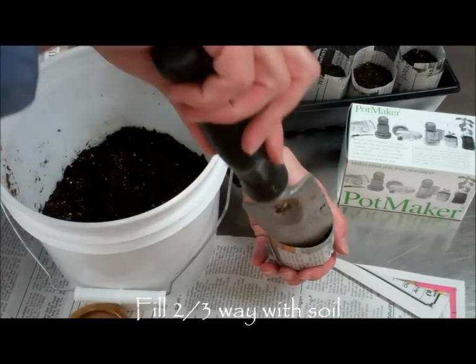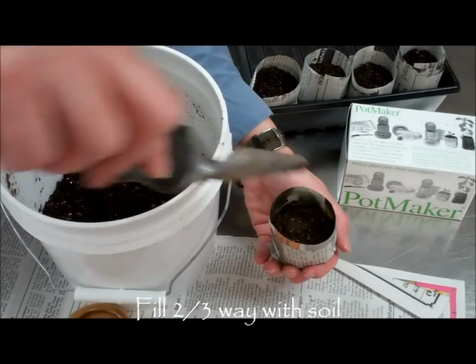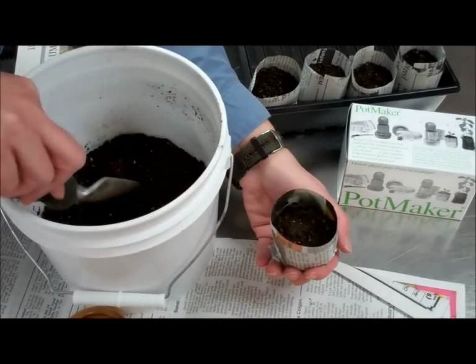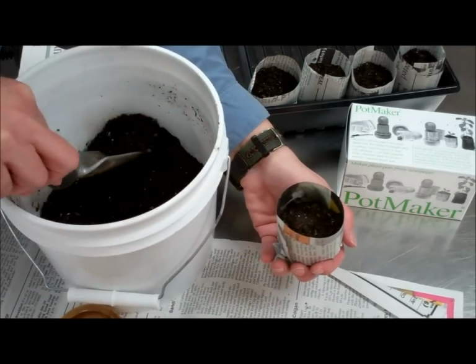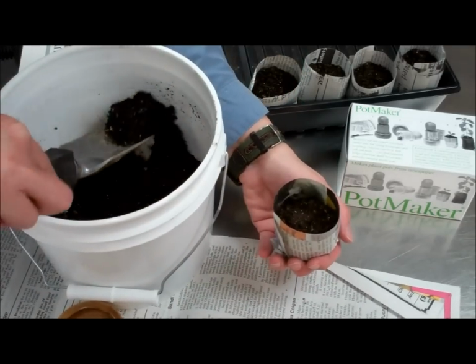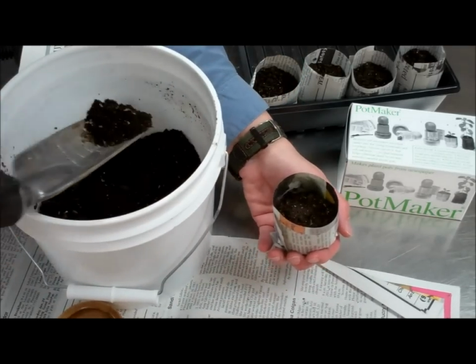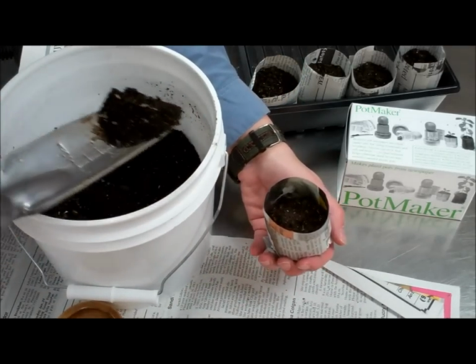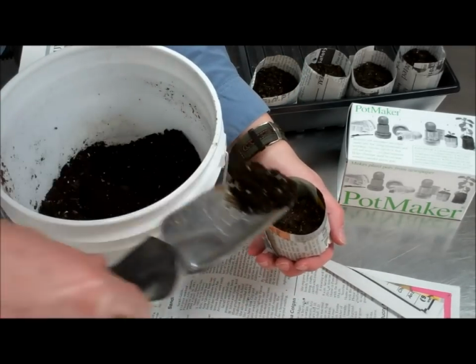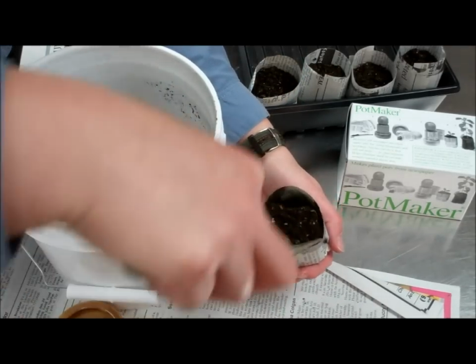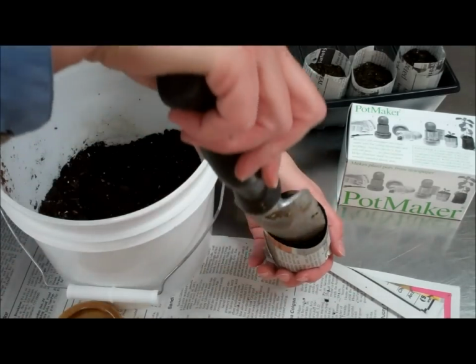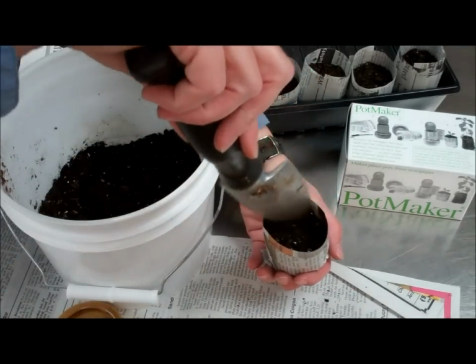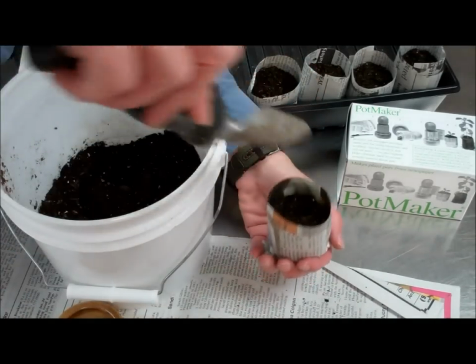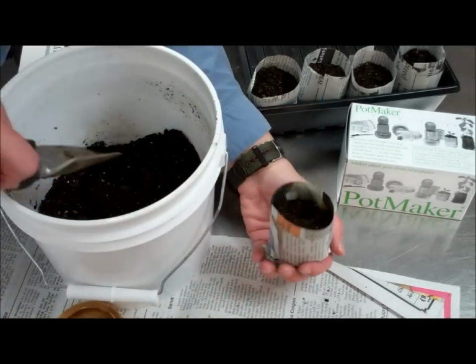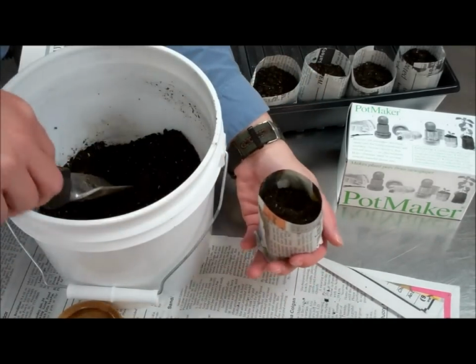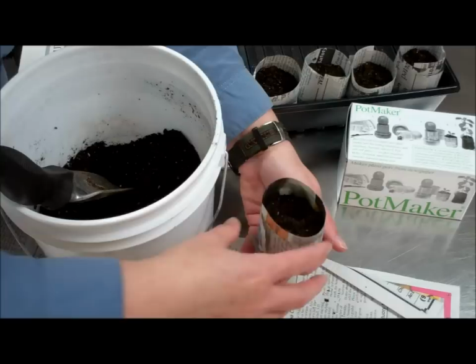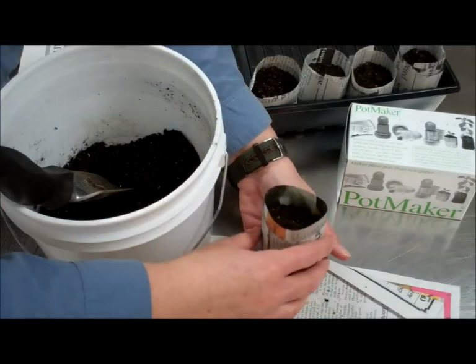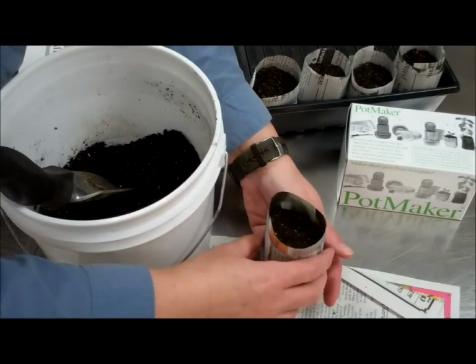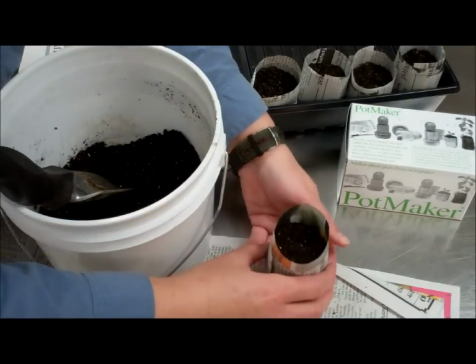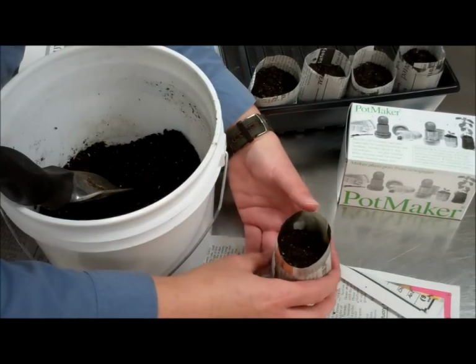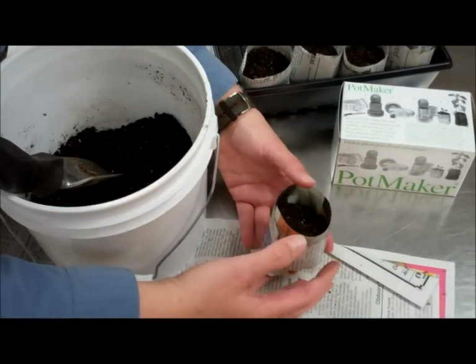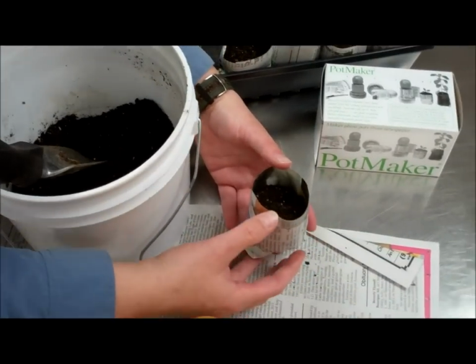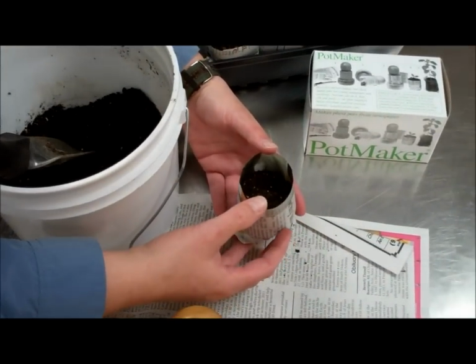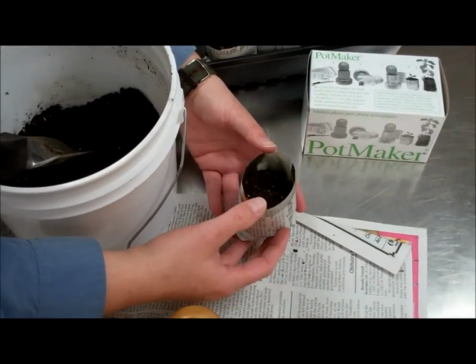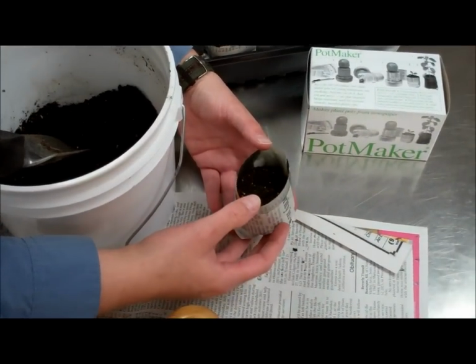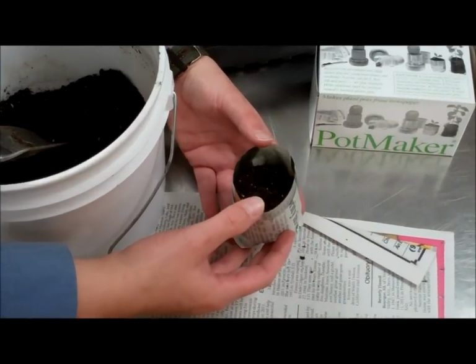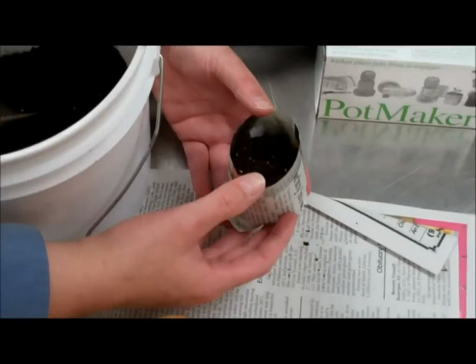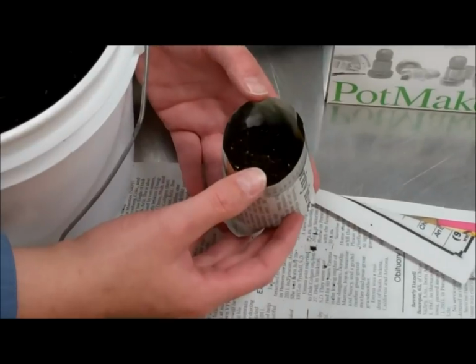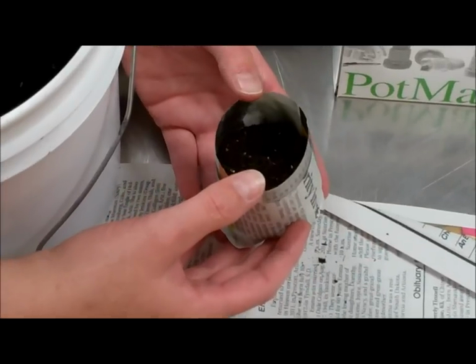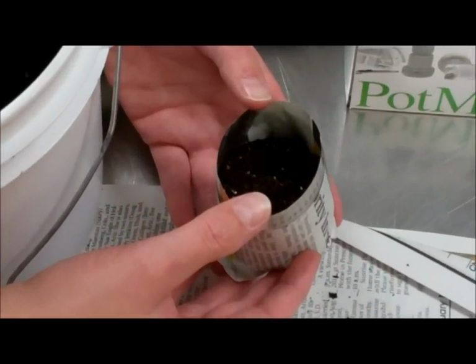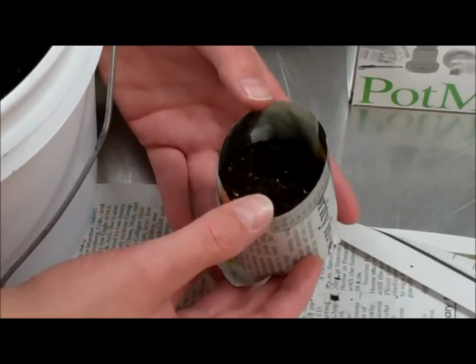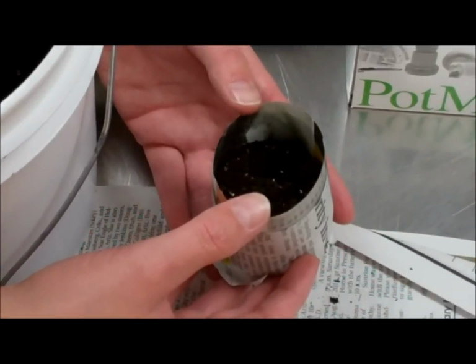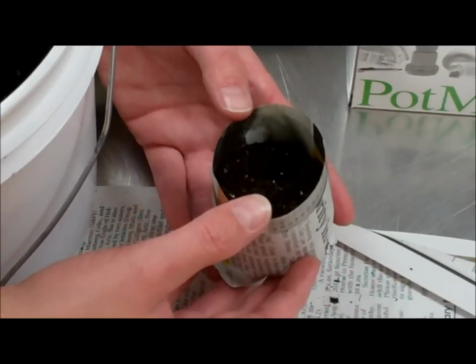And when you water them, the newspaper actually acts as a wicking agent. And the pot will actually turn to a cardboard kind of consistency.